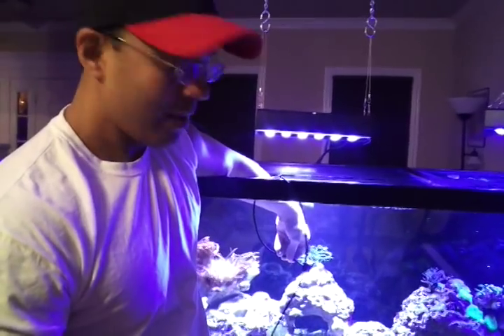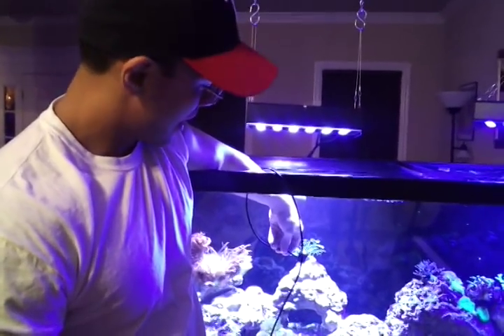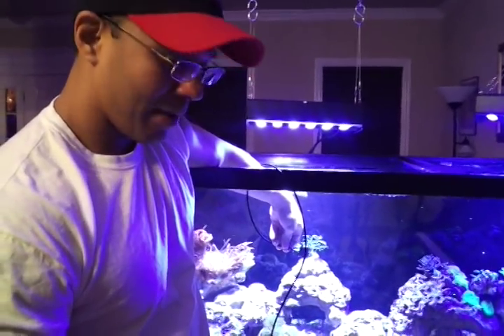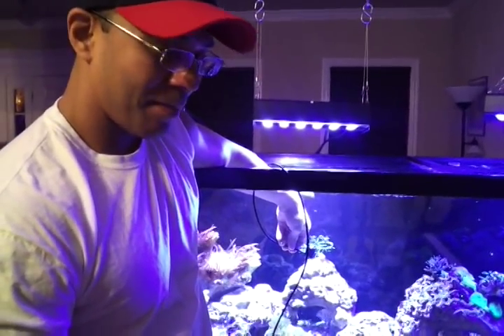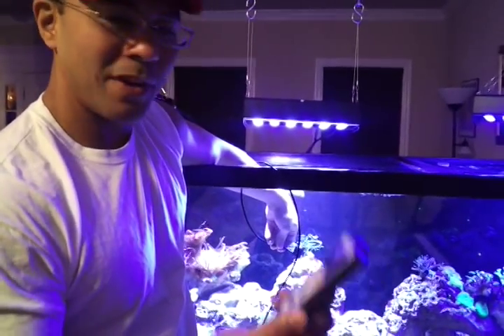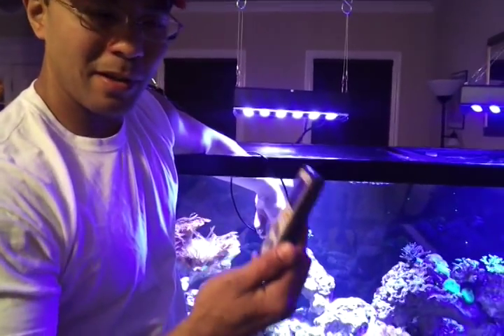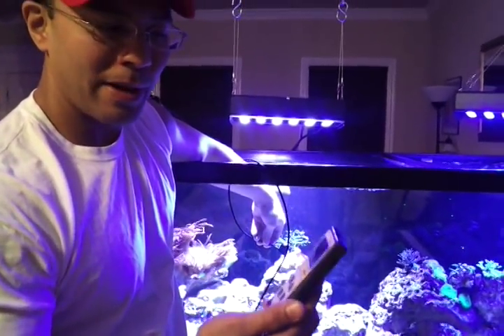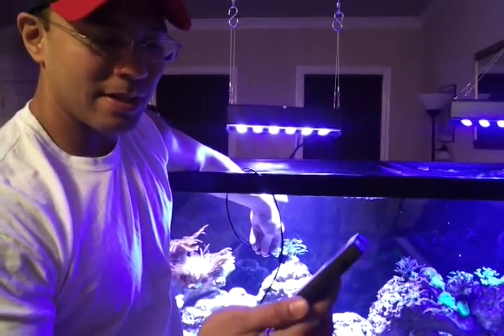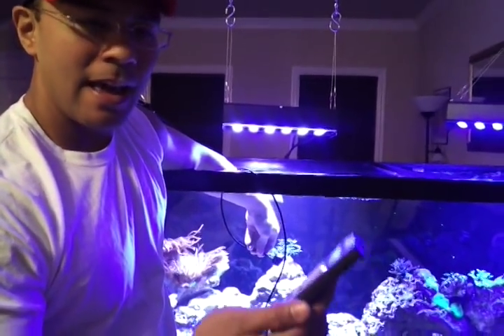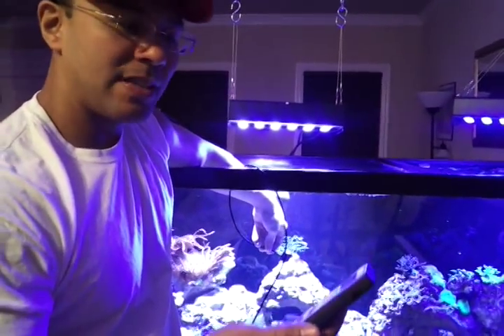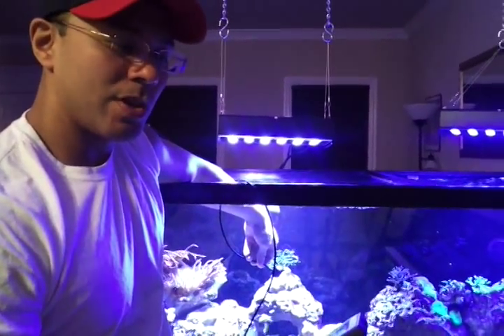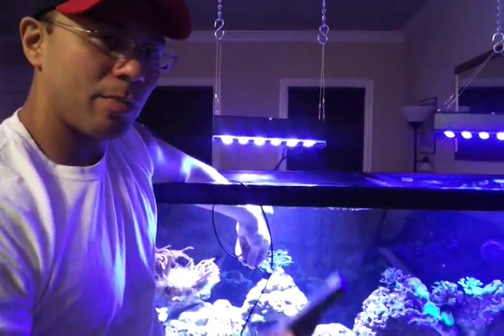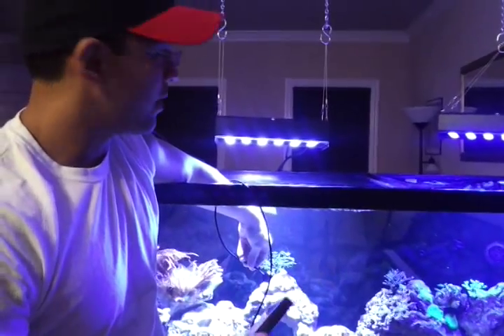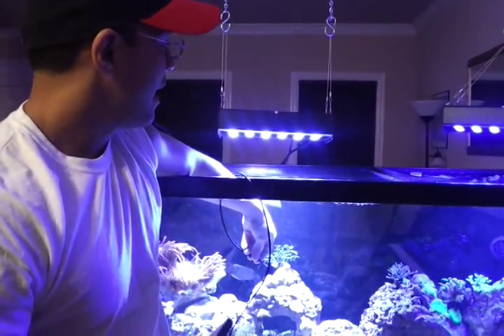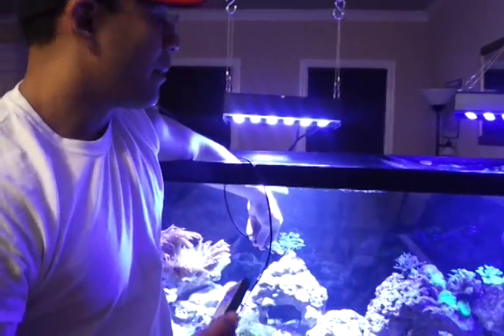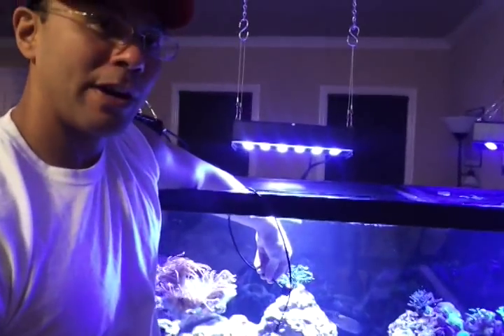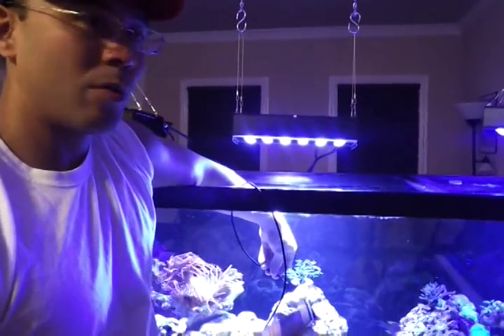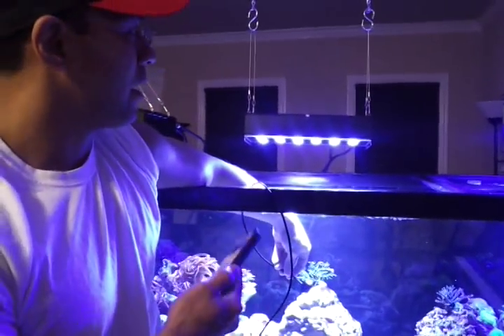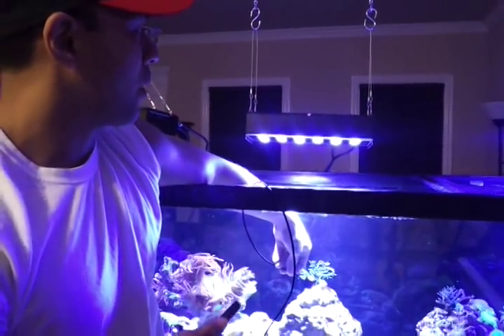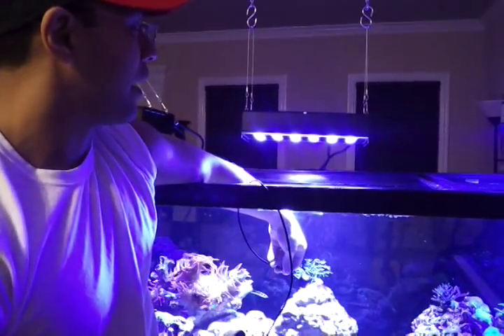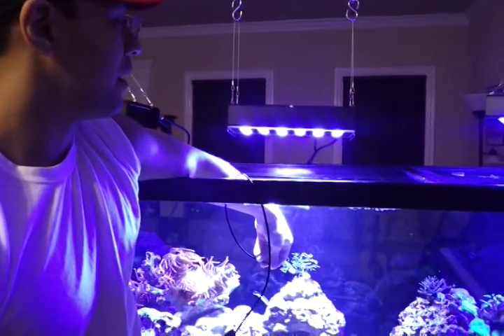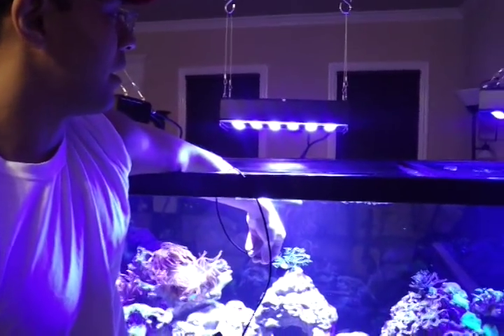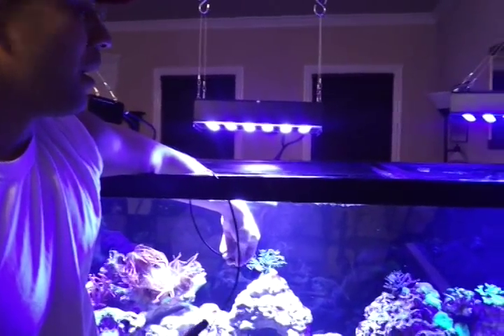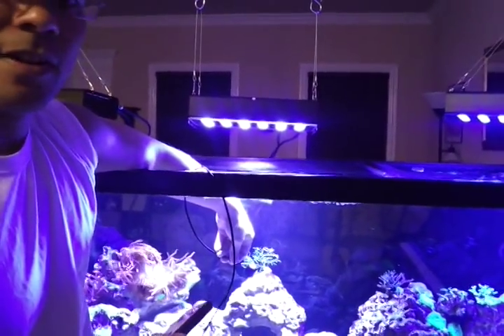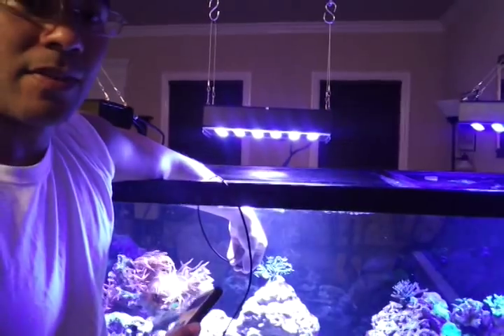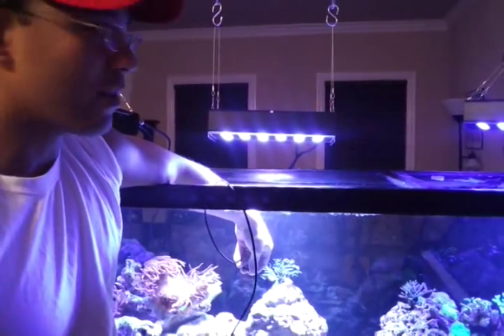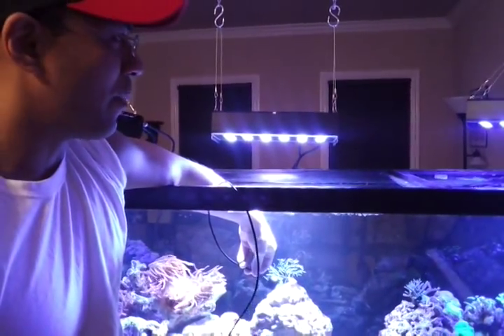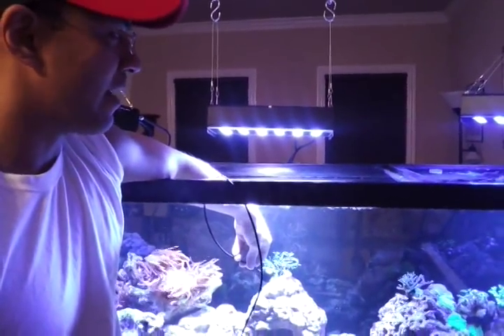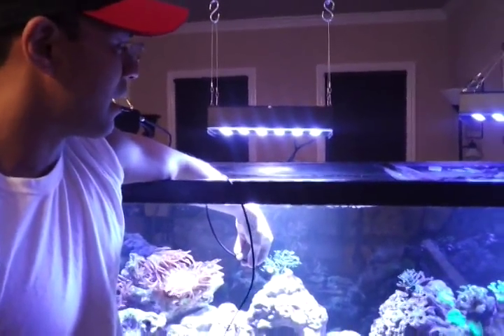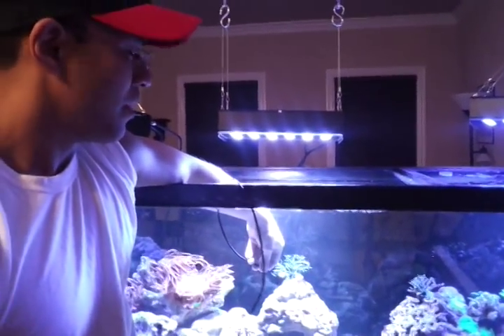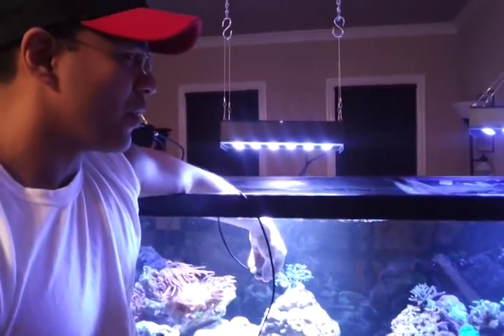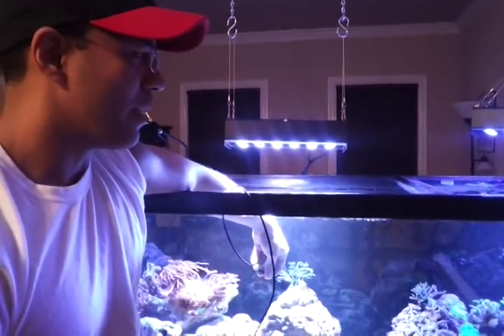I'm about to be giving up this PAR meter, the Apogee 200 series PAR meter. But before I do, we're going to get a quick reading off of these RC Cree 72s. A lot of people have been asking about them, so just giving you a heads up.